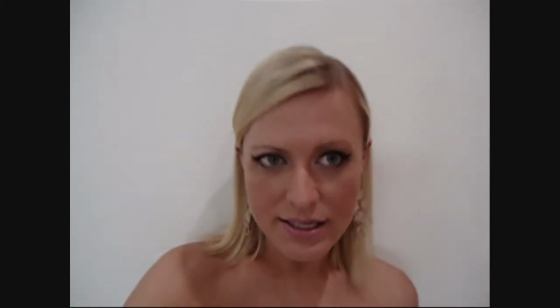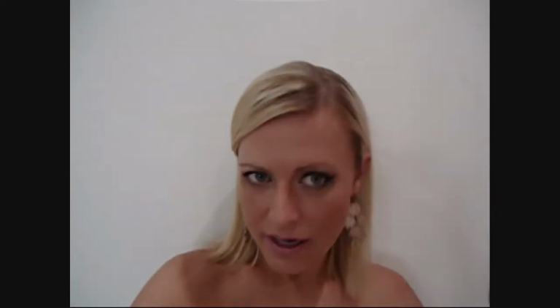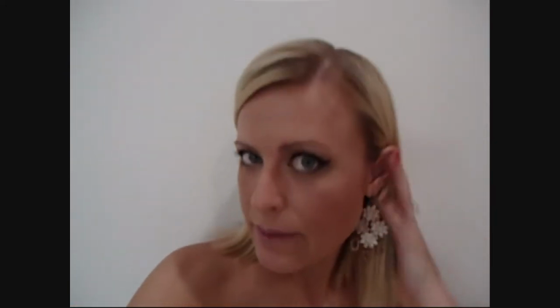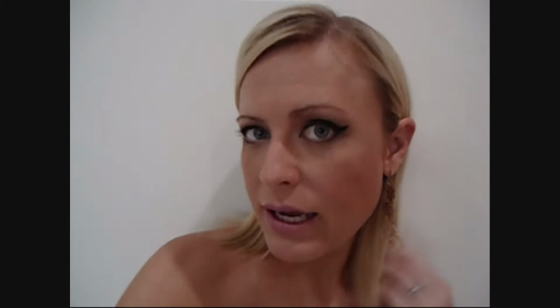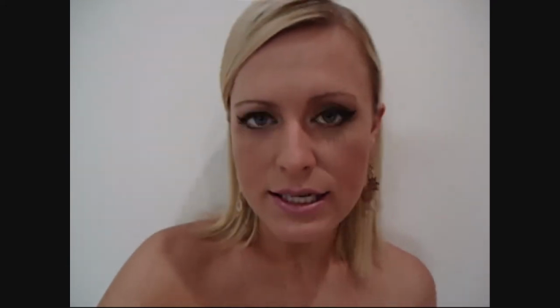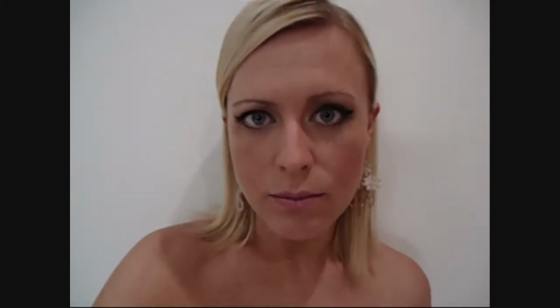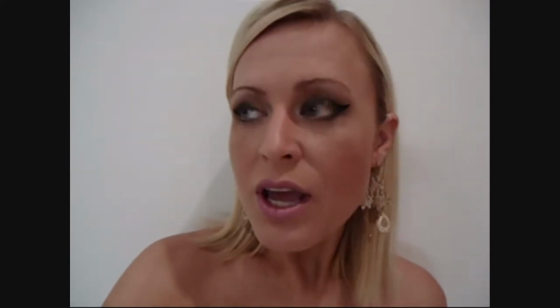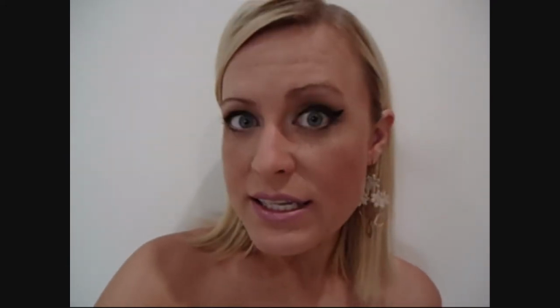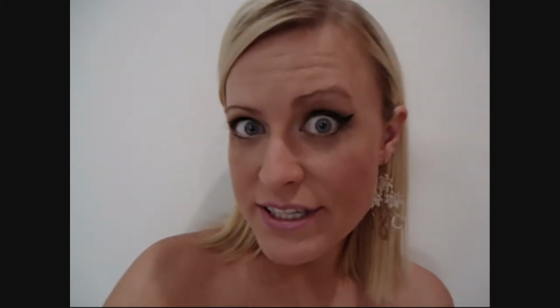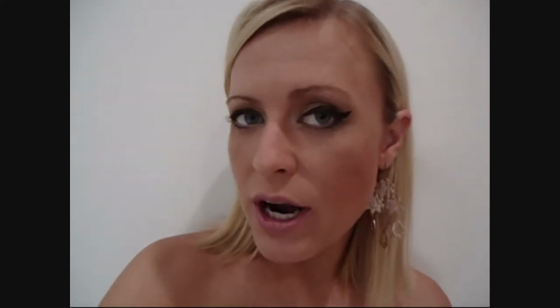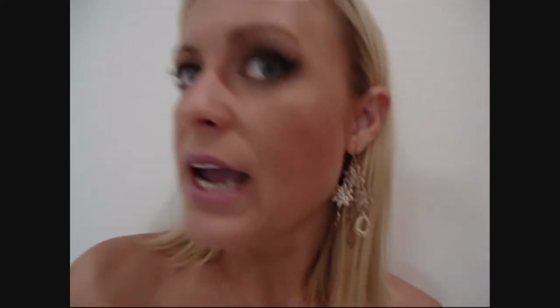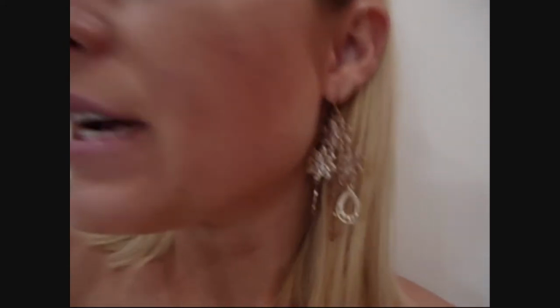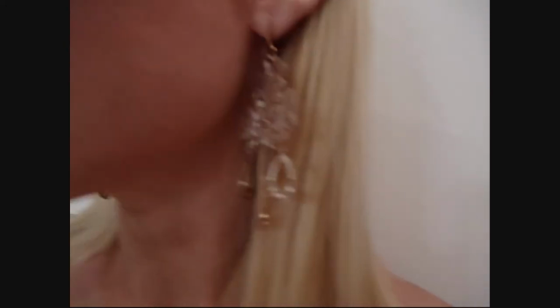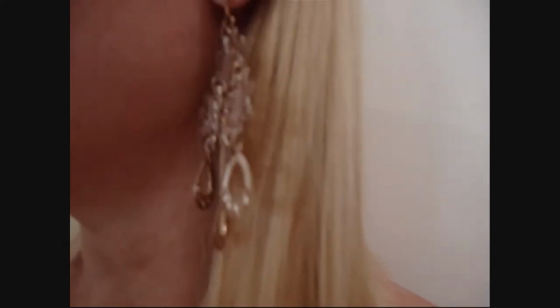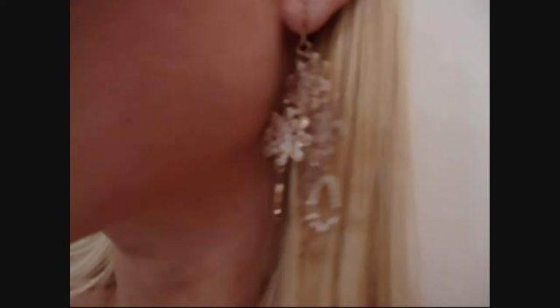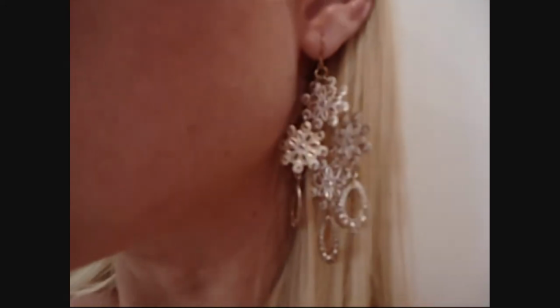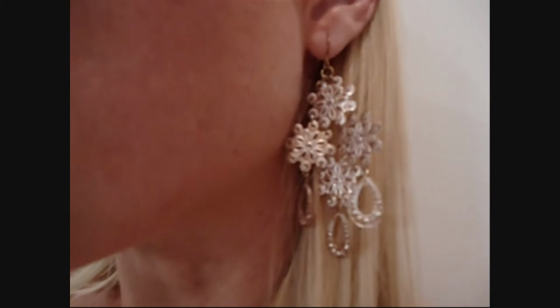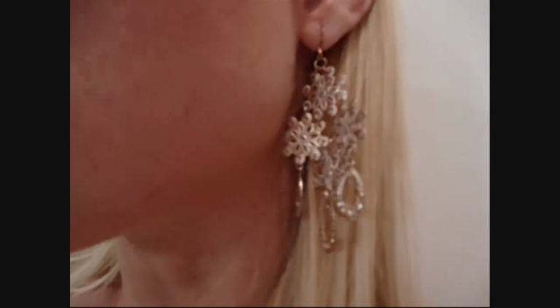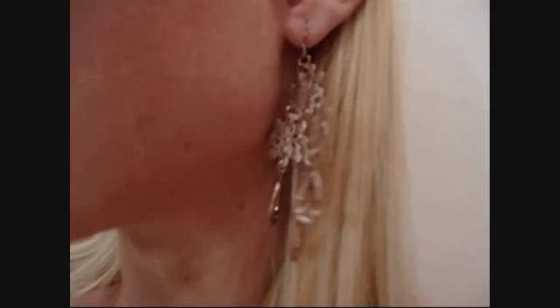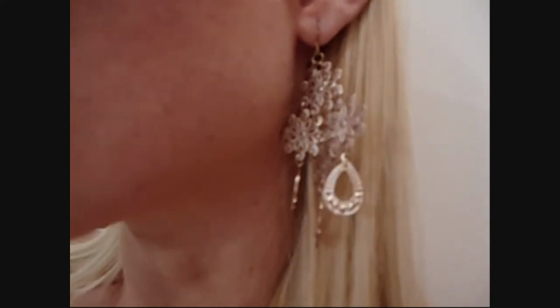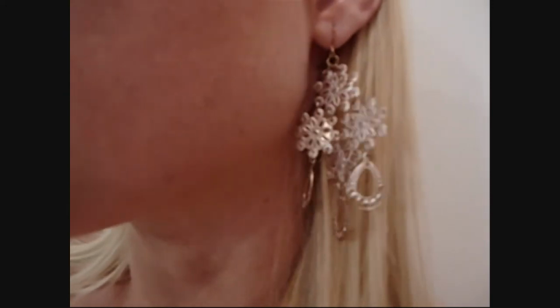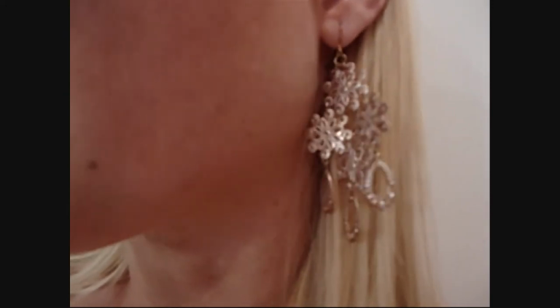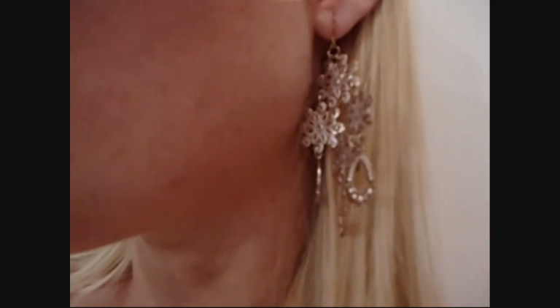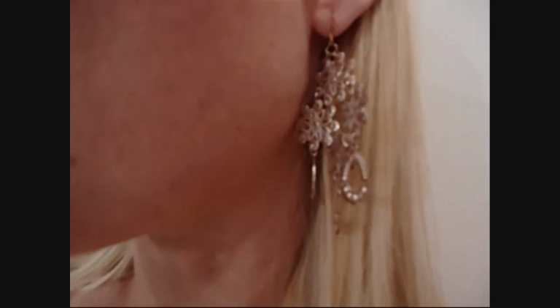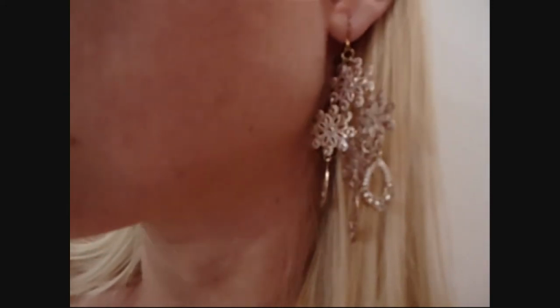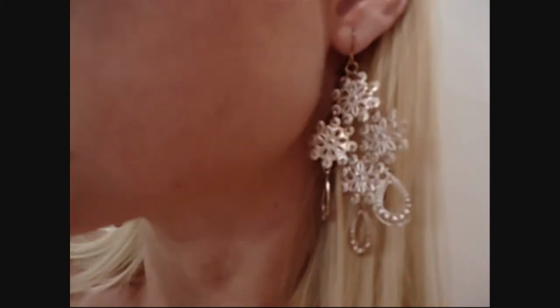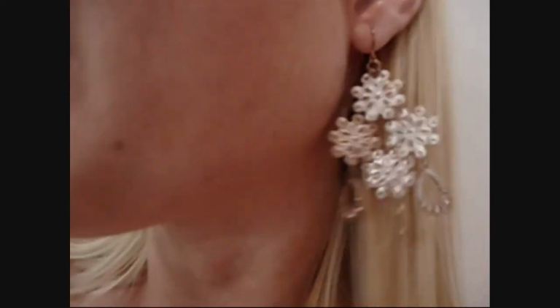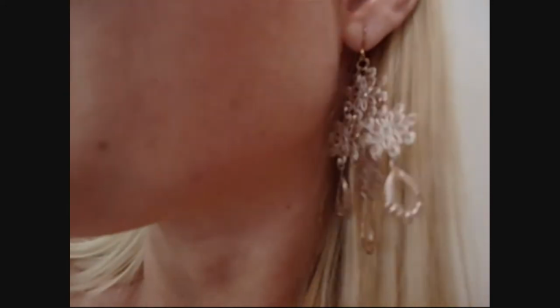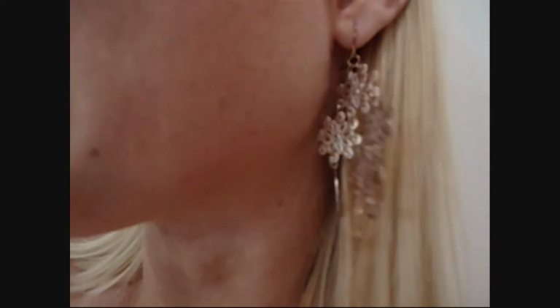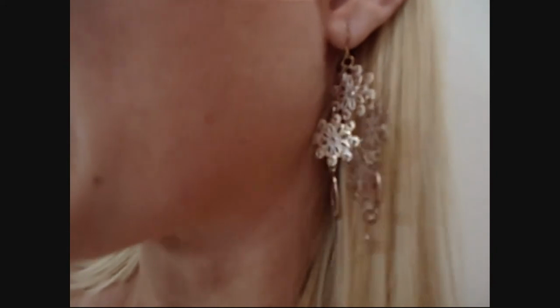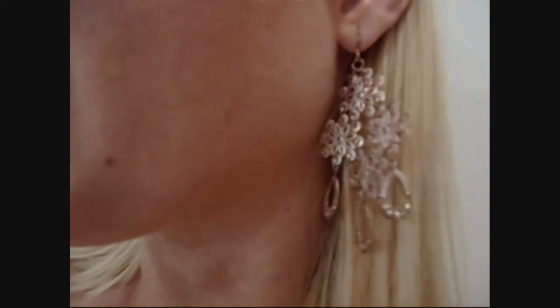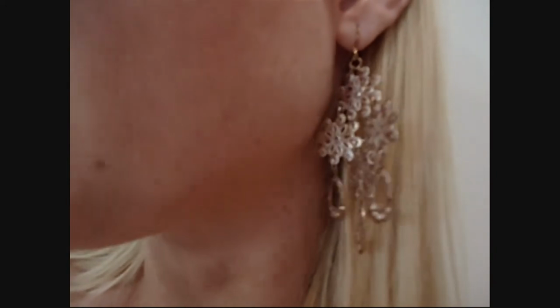My hair is just kind of slicked back. And the accessories that I'm wearing today — these earrings are from a store in Australia called Equip, so they're really pretty, really dangly earrings.